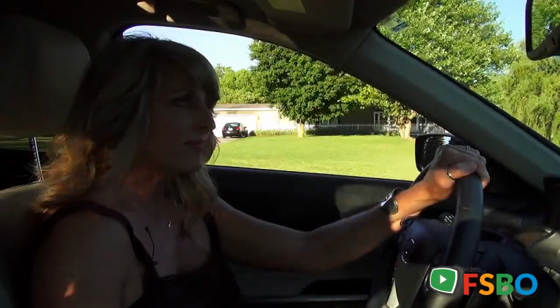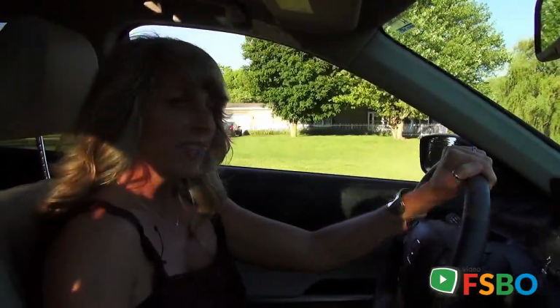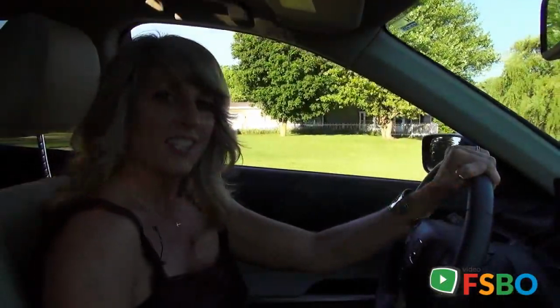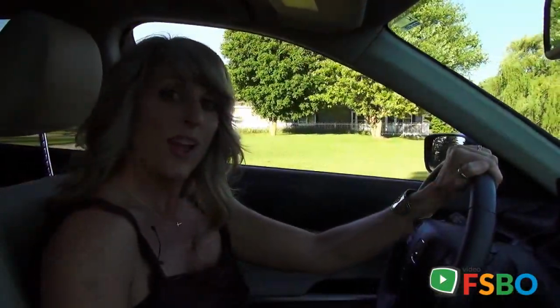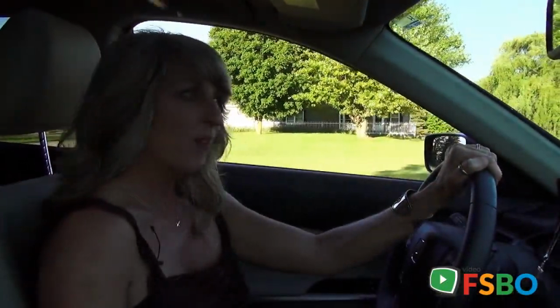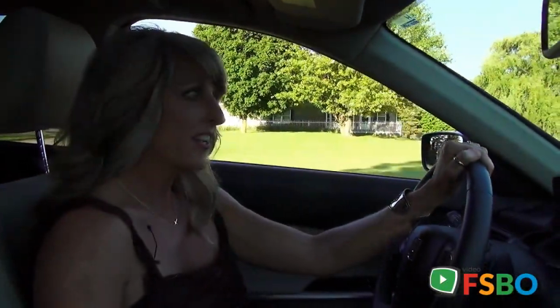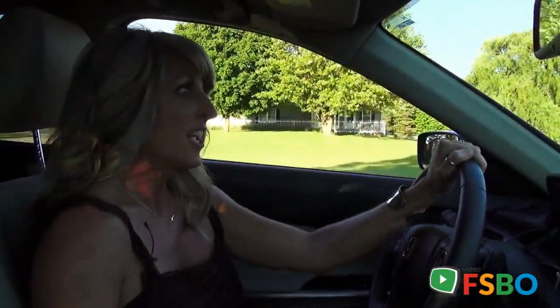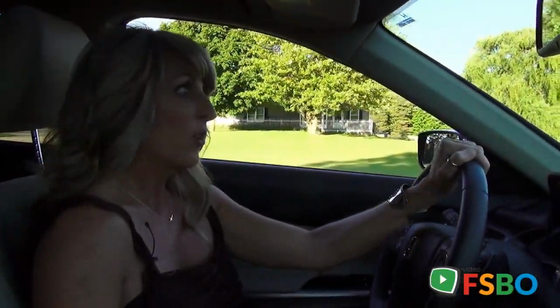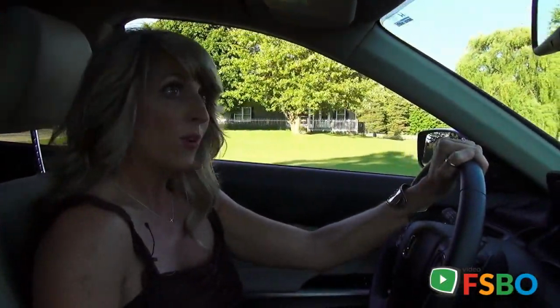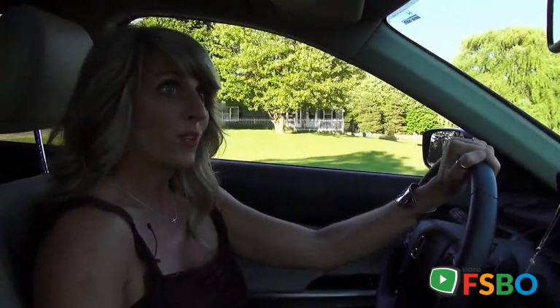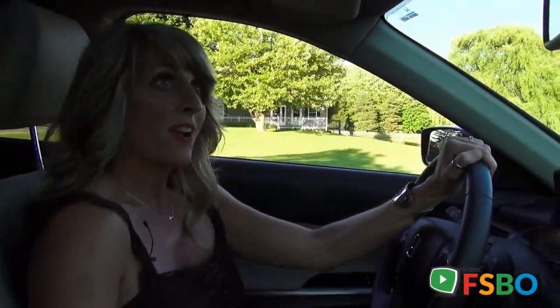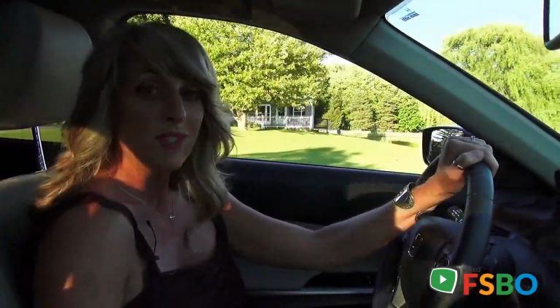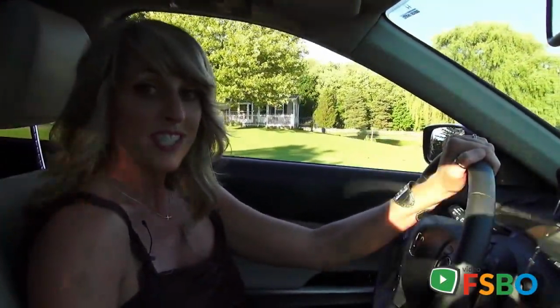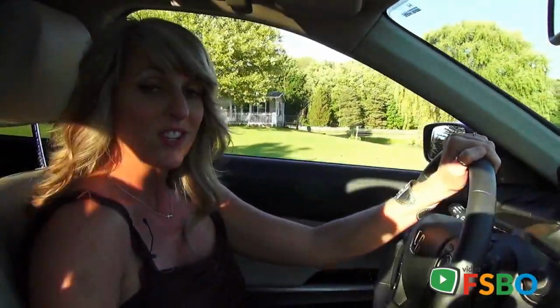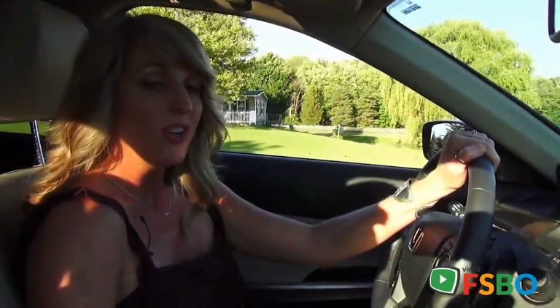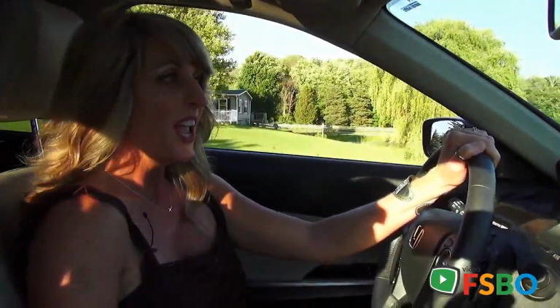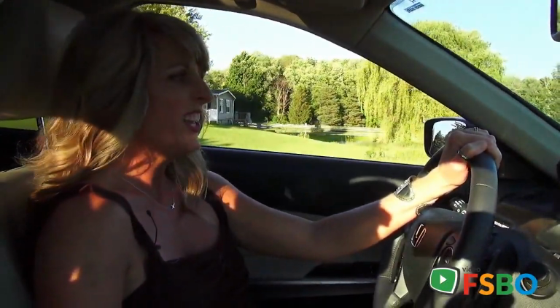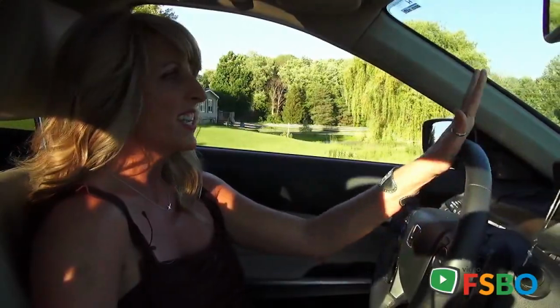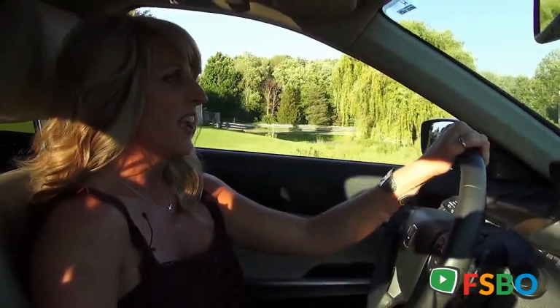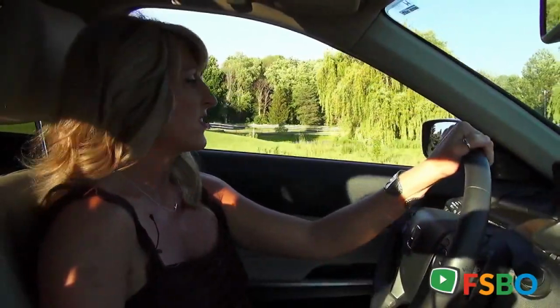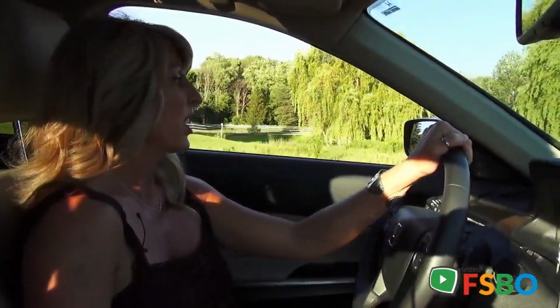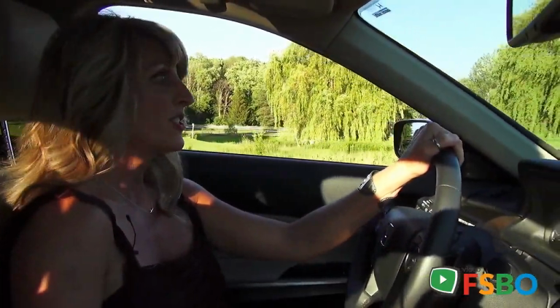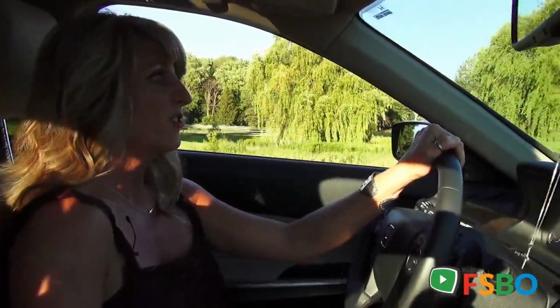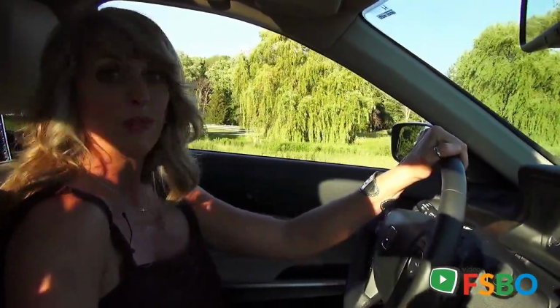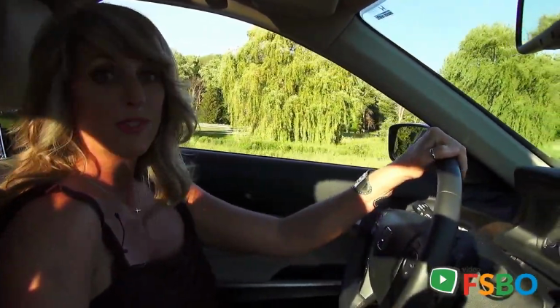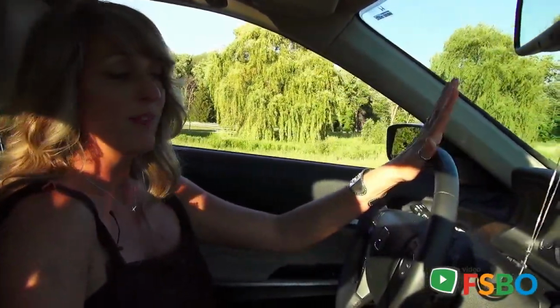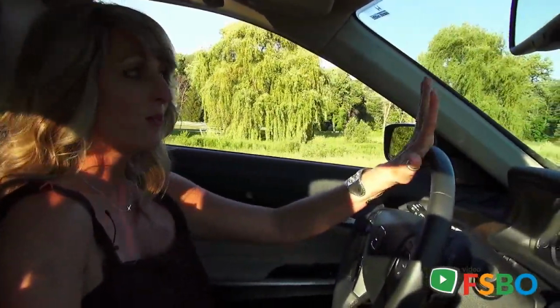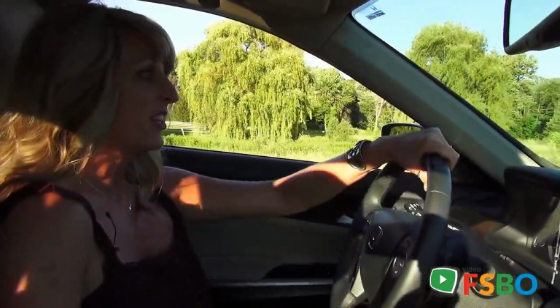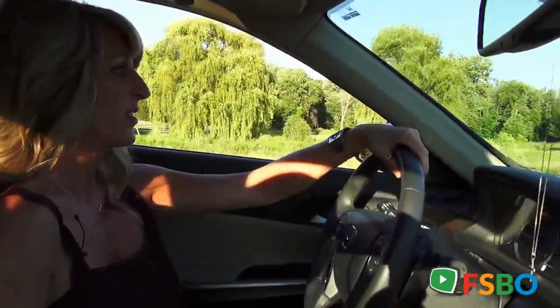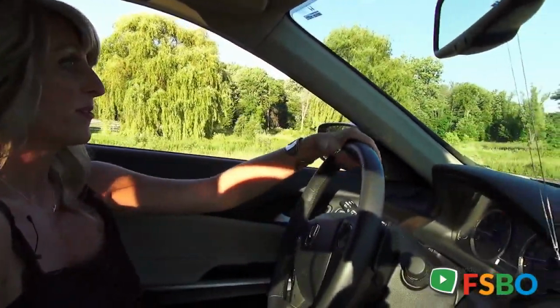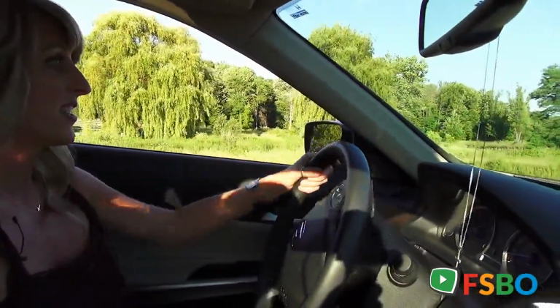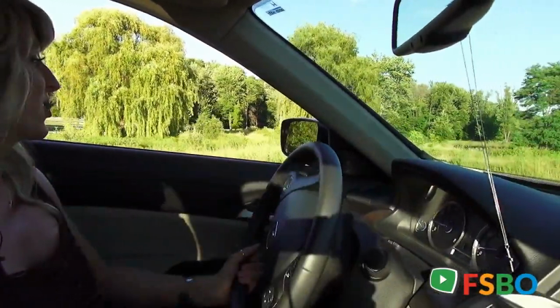Hey, this is Rhonda and Brian. We're on the road with the Grand Rapids Real Estate Show. We like to take you guys to some interesting and unique properties and we found one out here in Byron Center, Michigan.